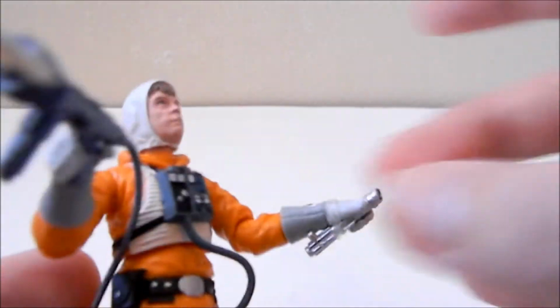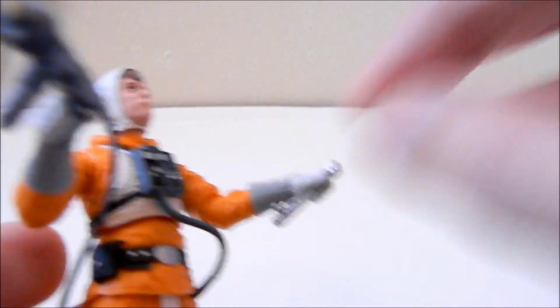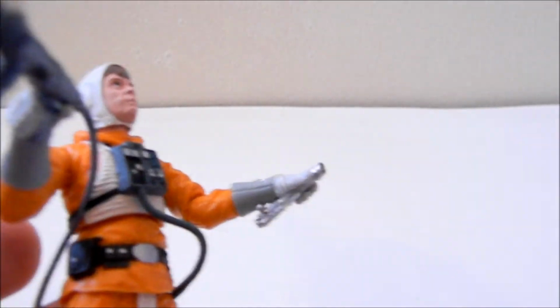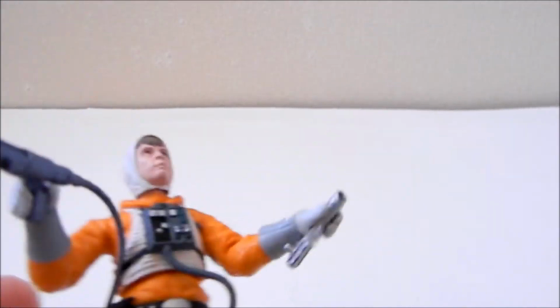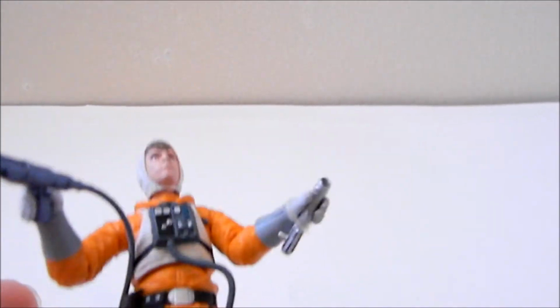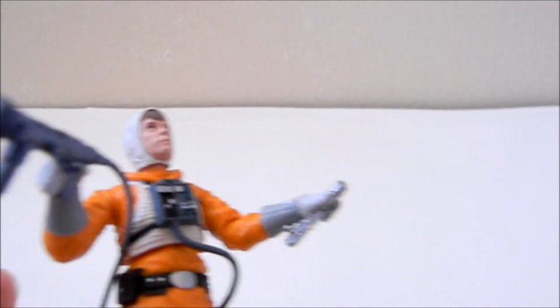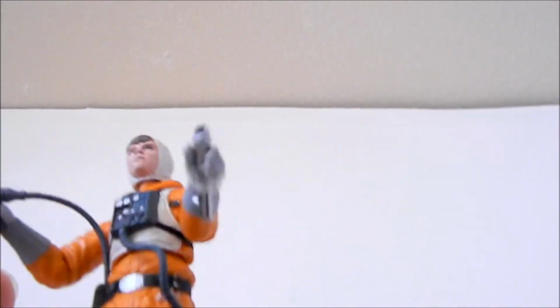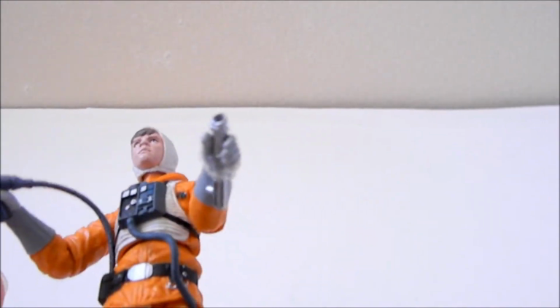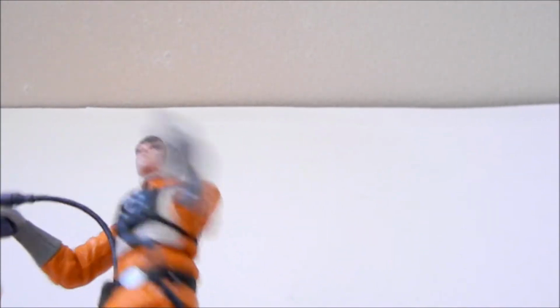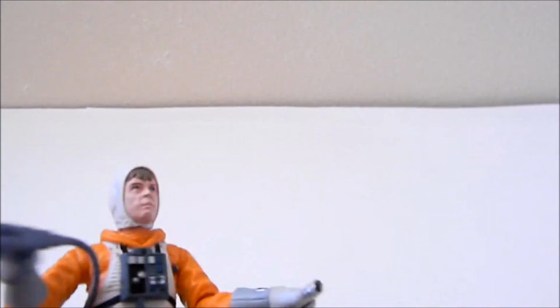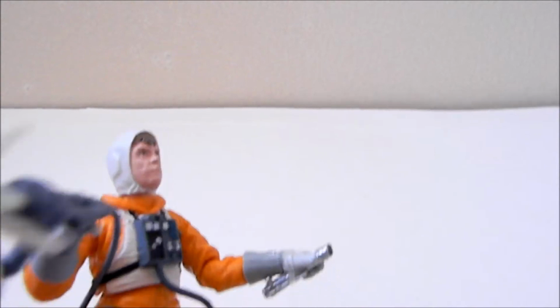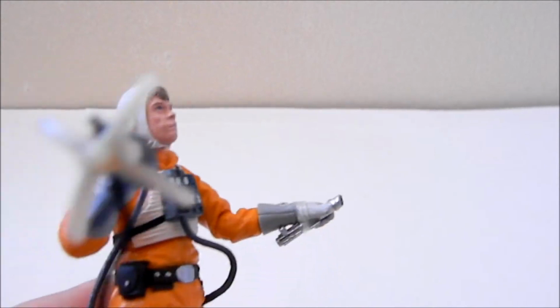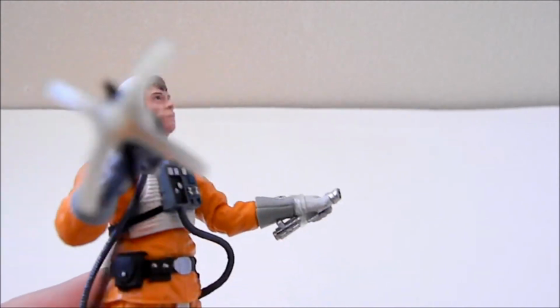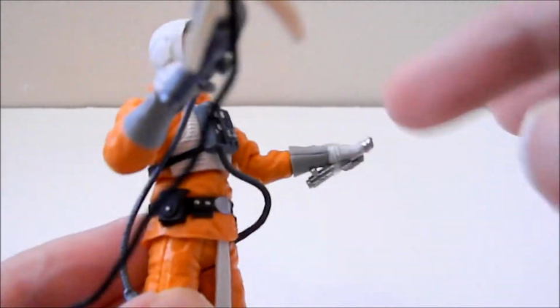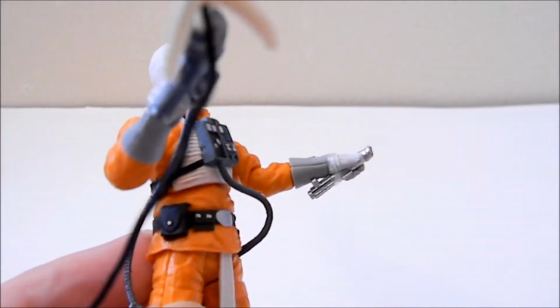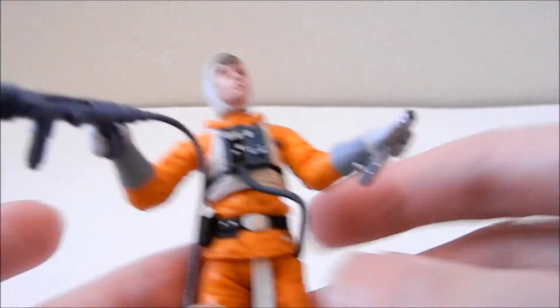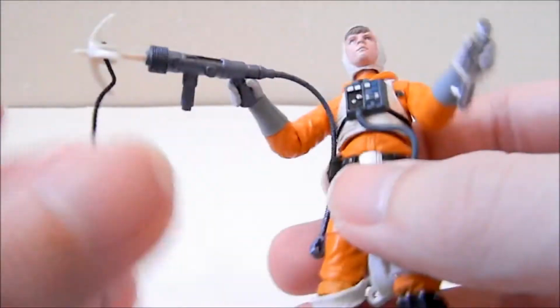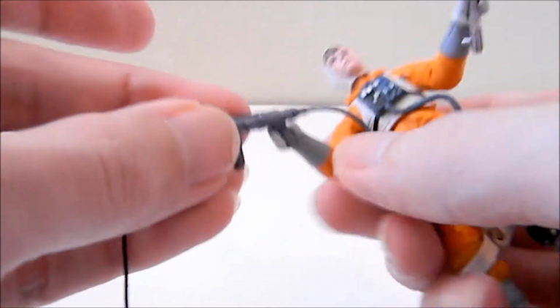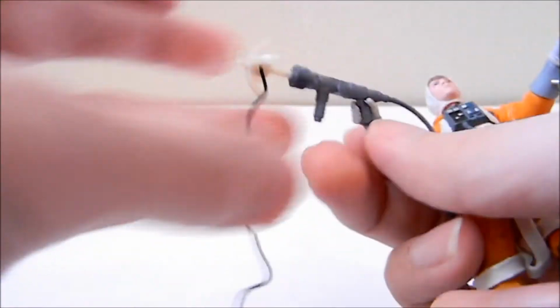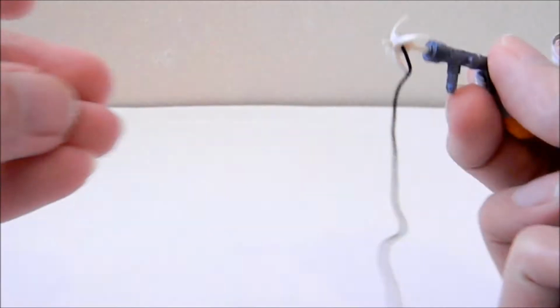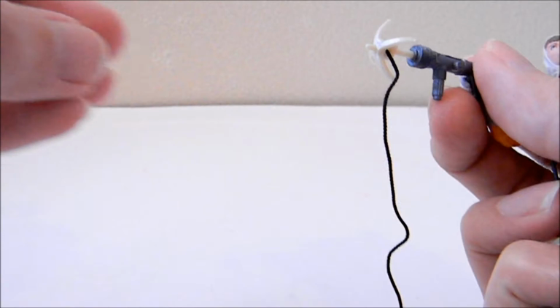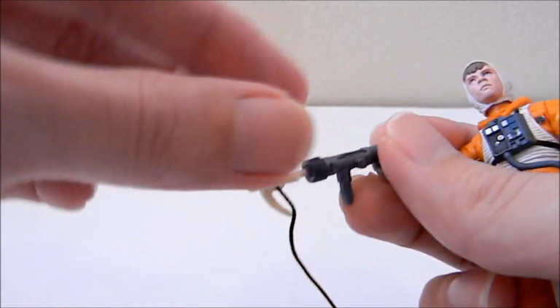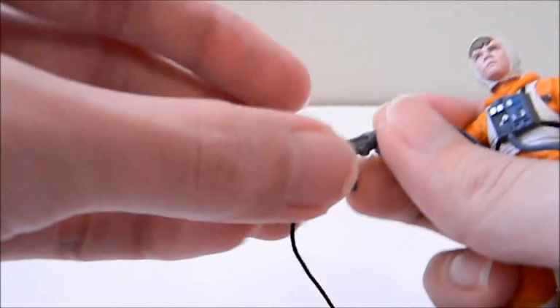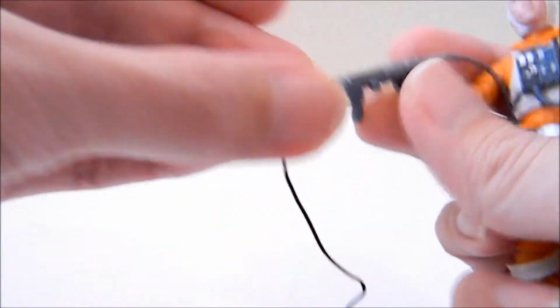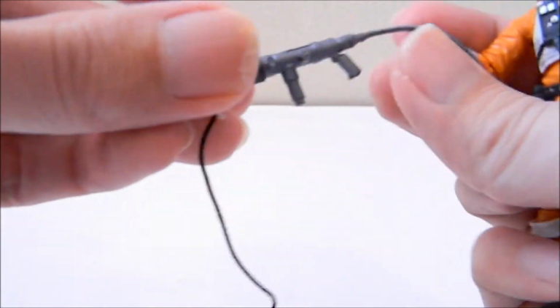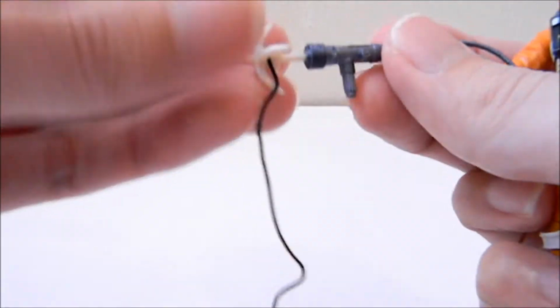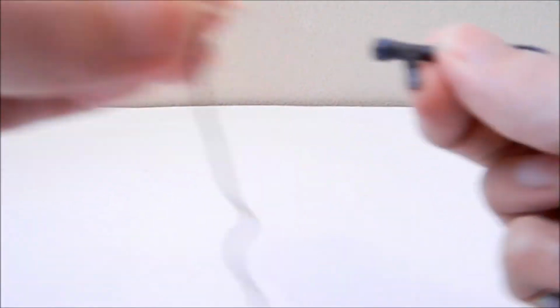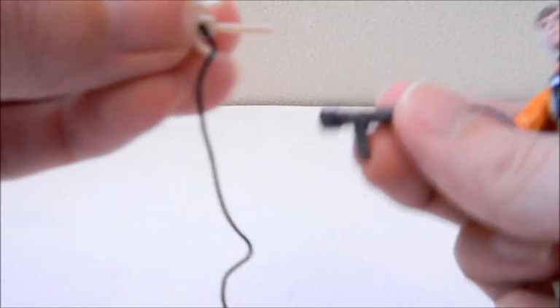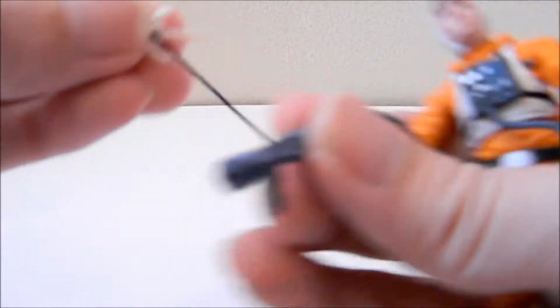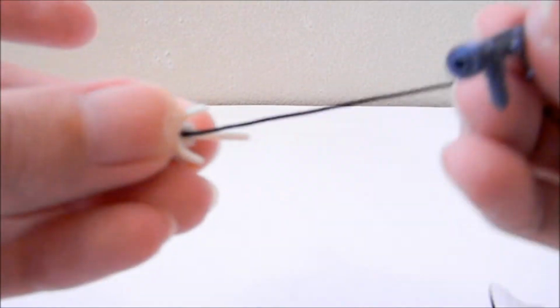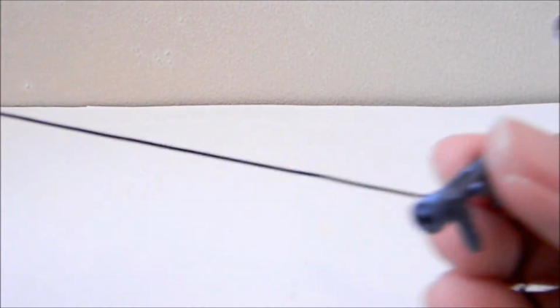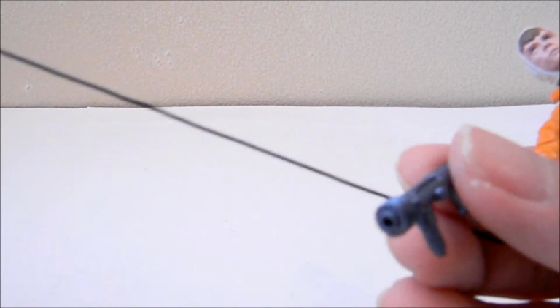He's holding a lightsaber hilt, but the packaging didn't include a lightsaber blade, which is kind of weird and cheap — they gave you the hilt but not the blade.